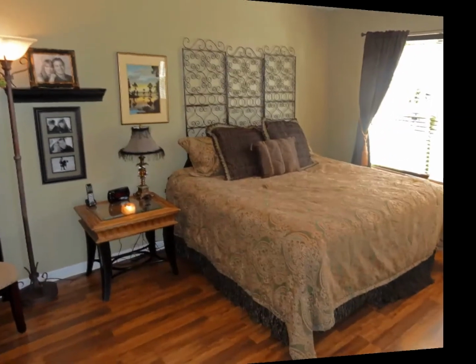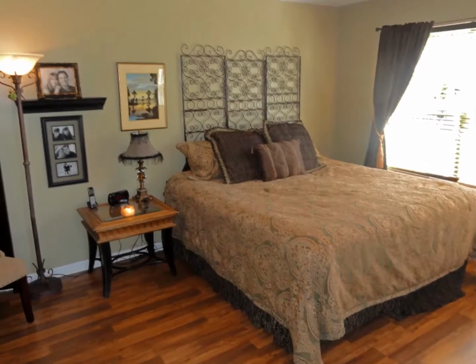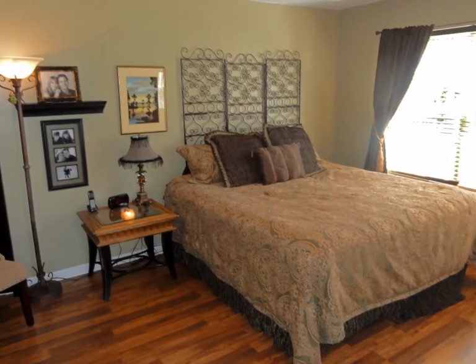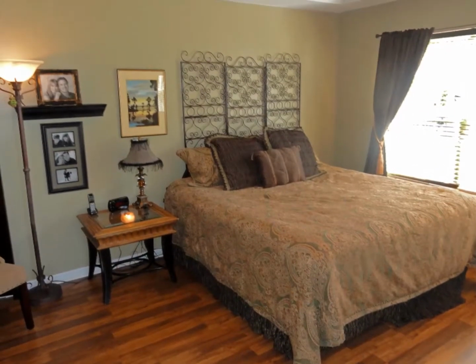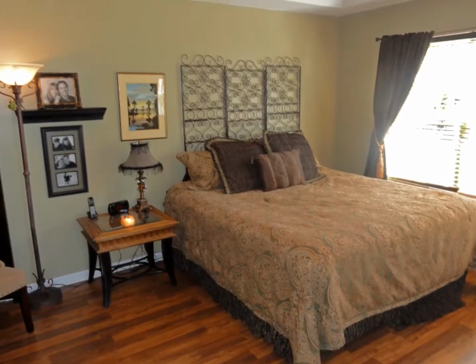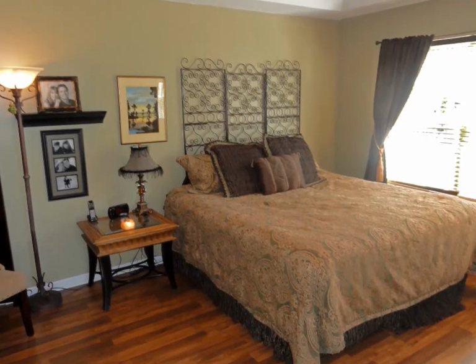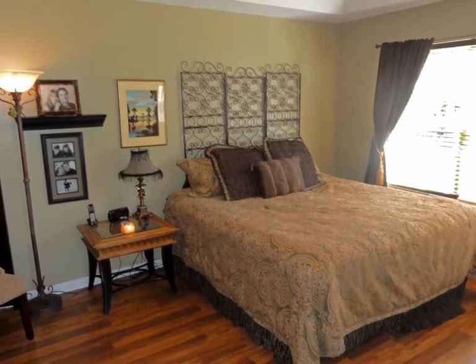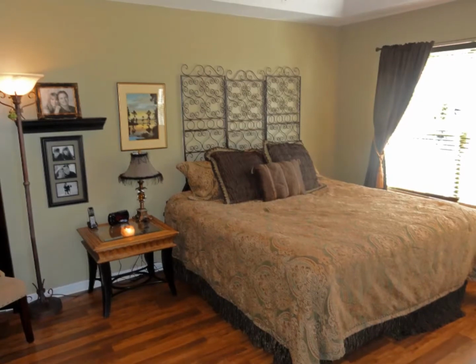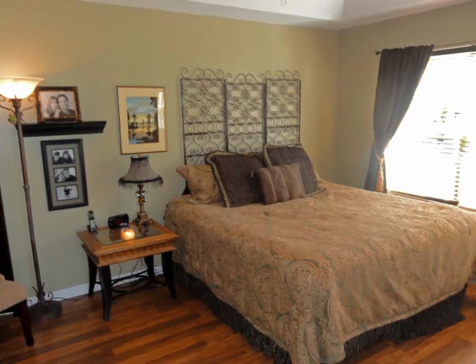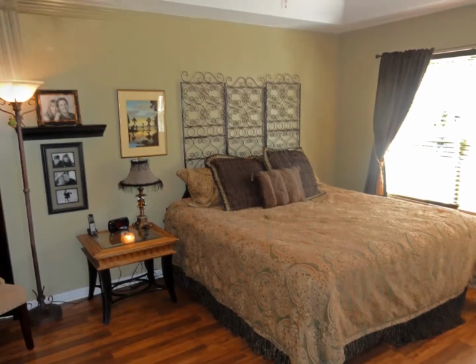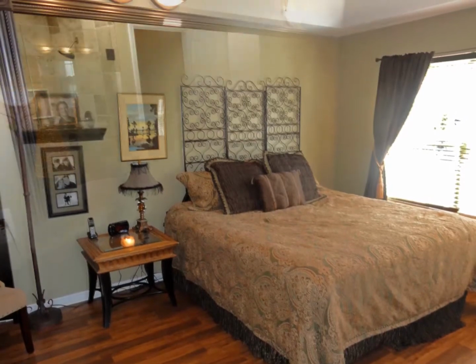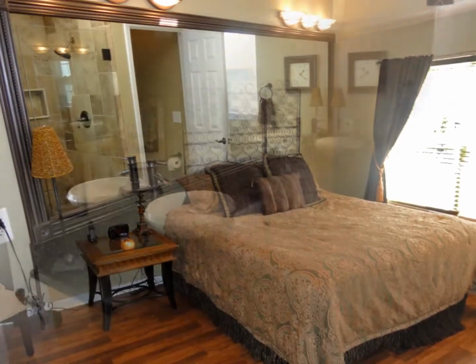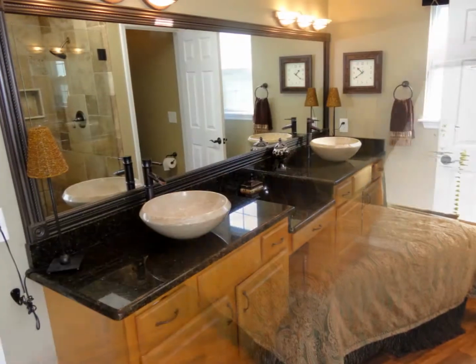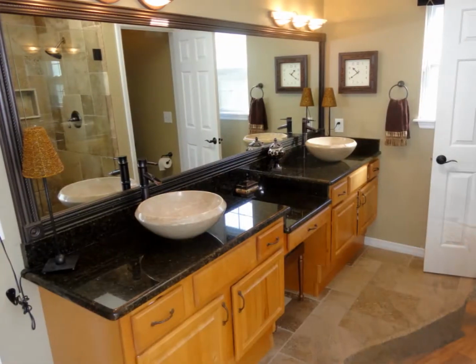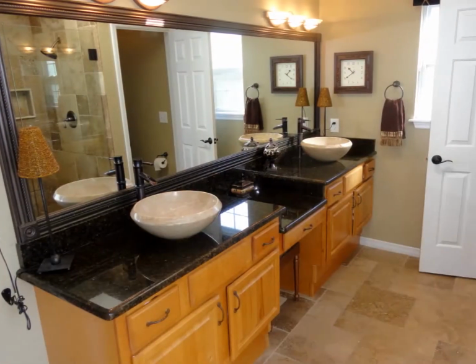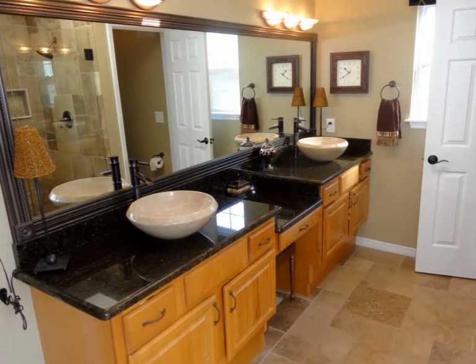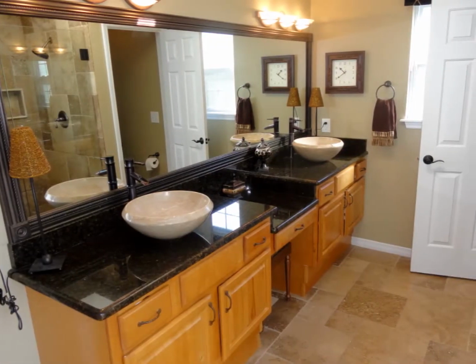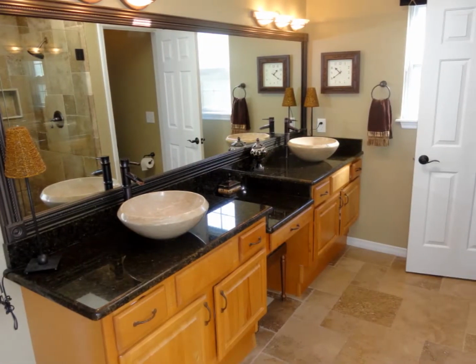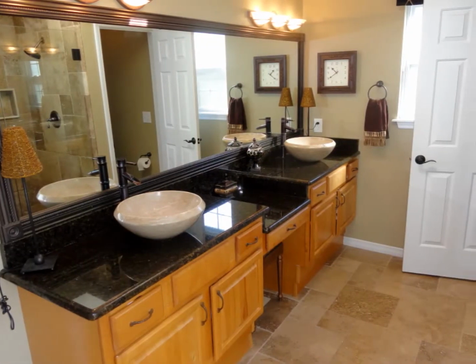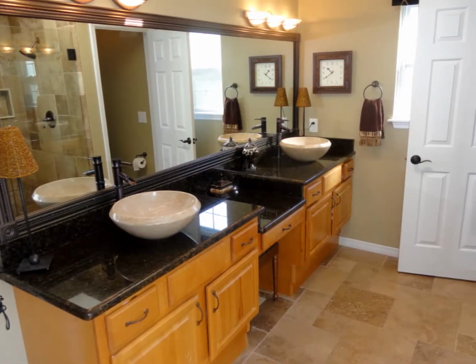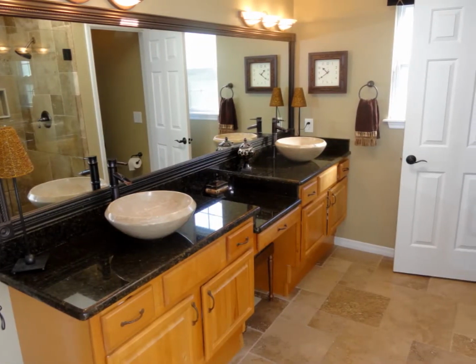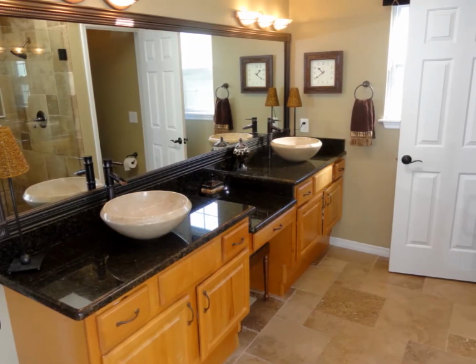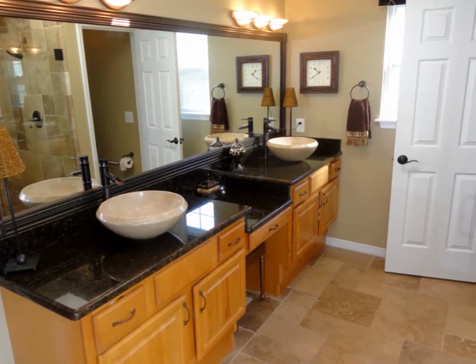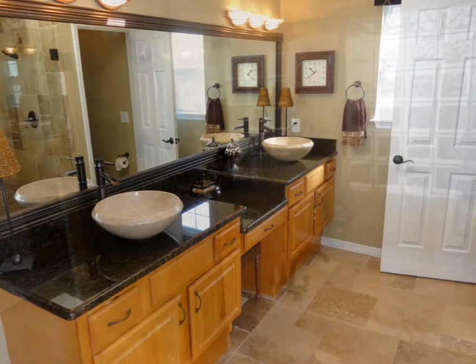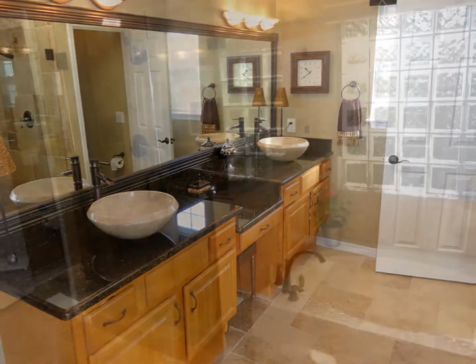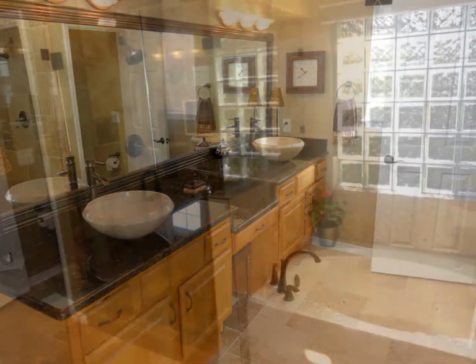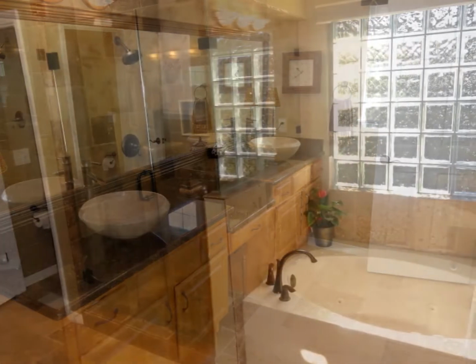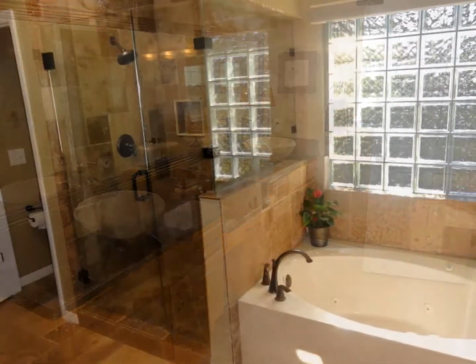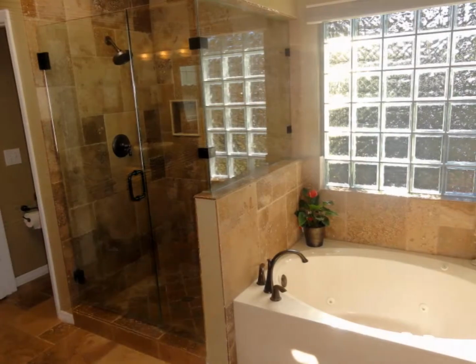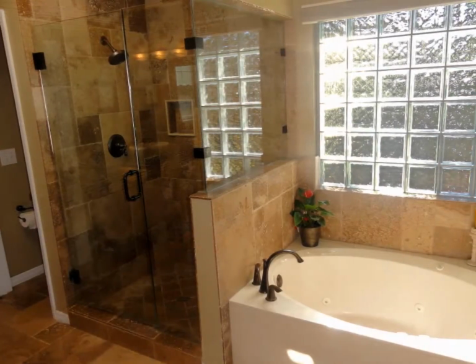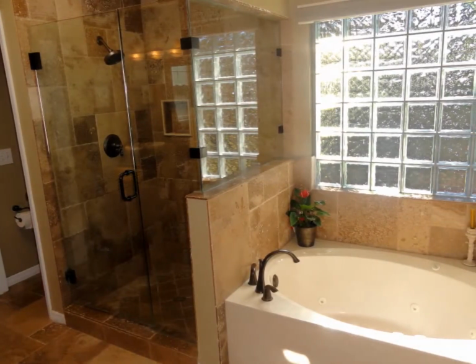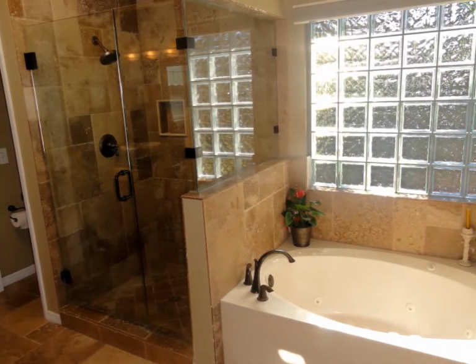The large owner's suite is located downstairs. Its bathroom has an upgraded glass corner shower and jetted tub.